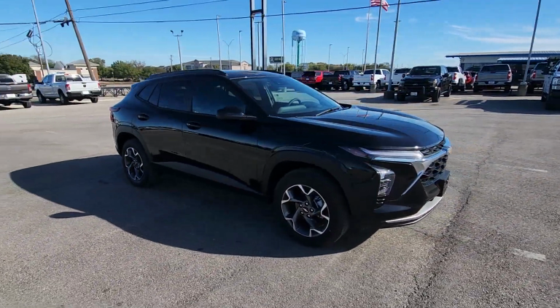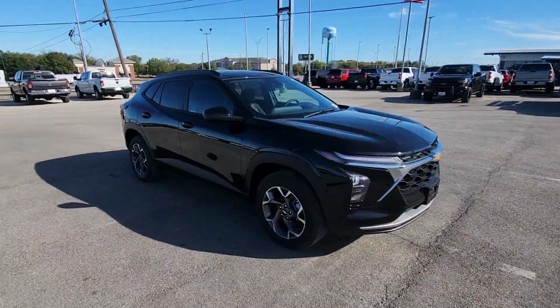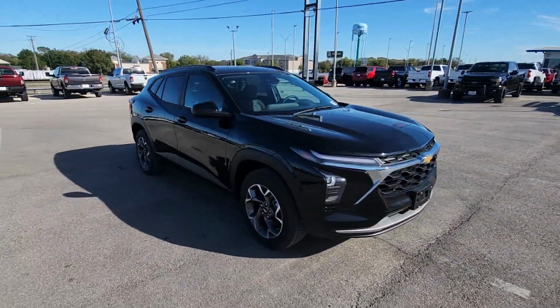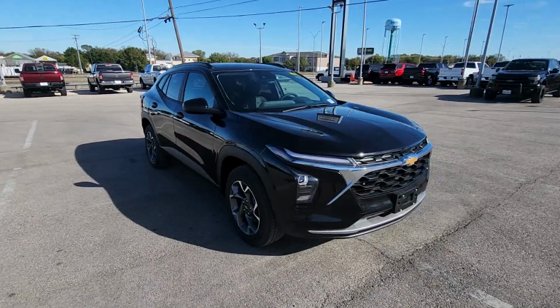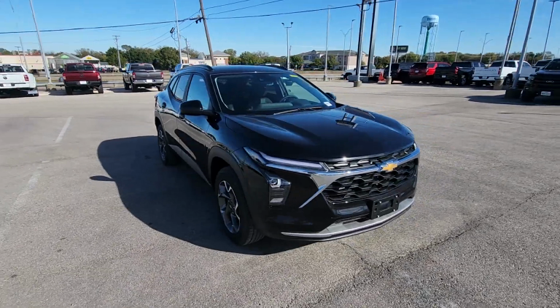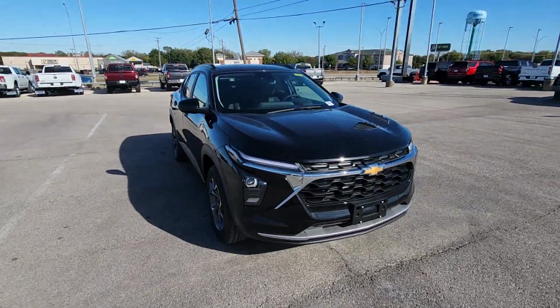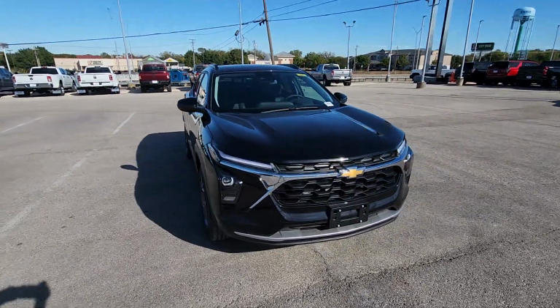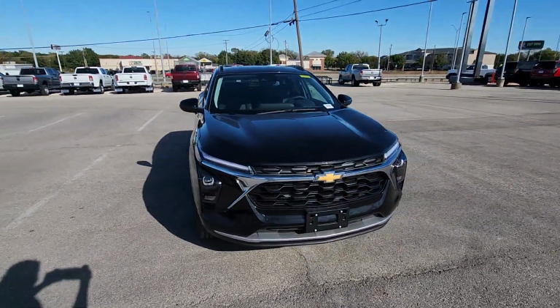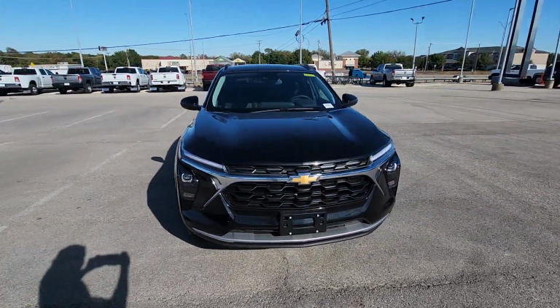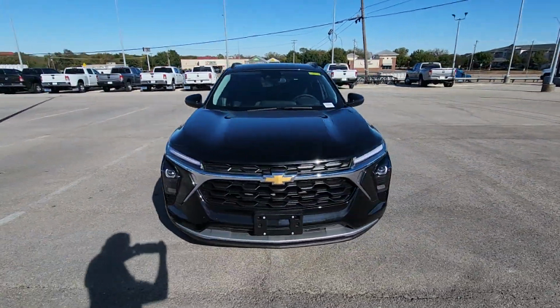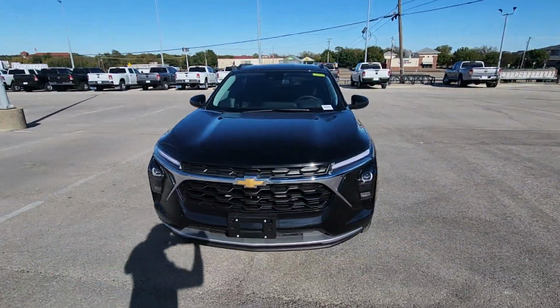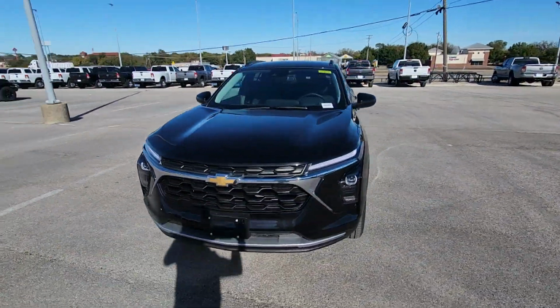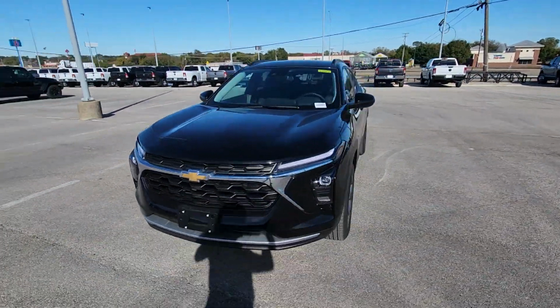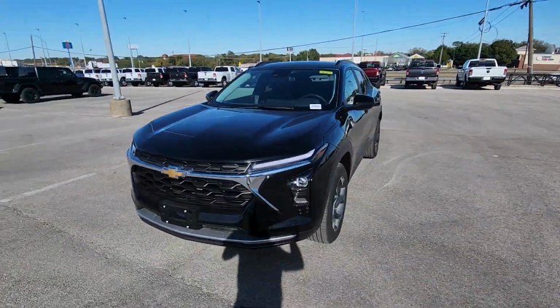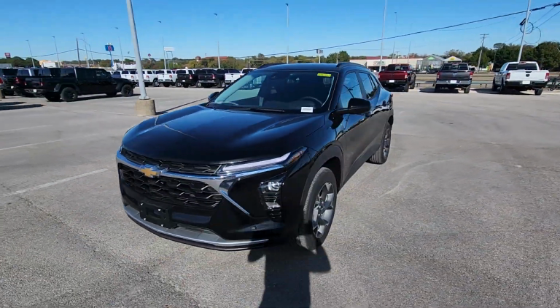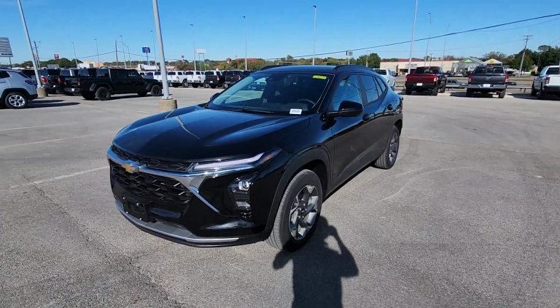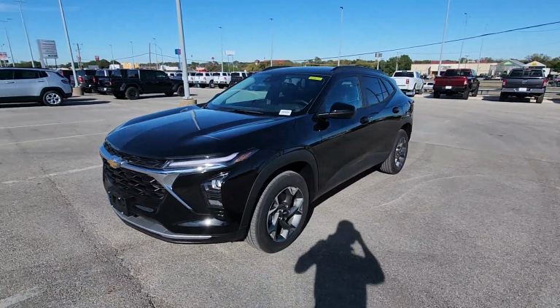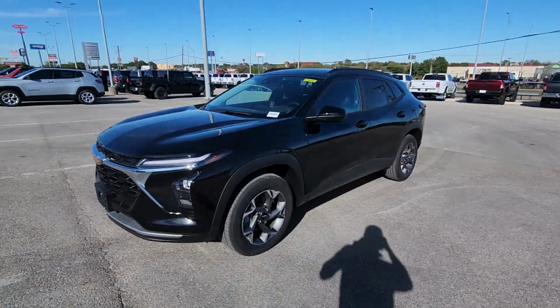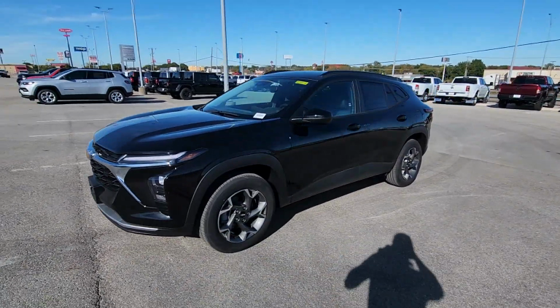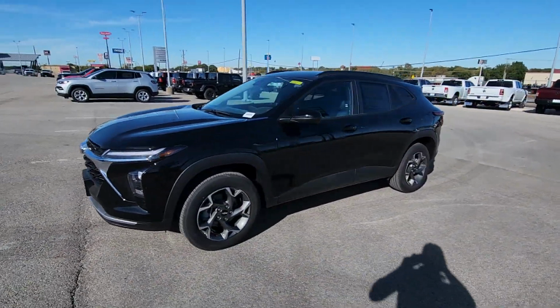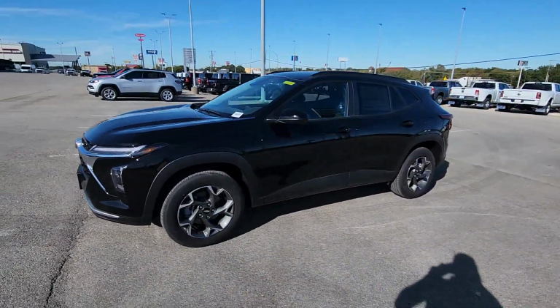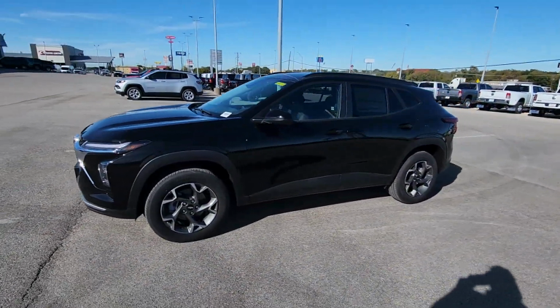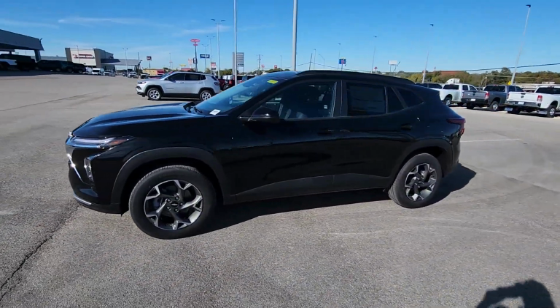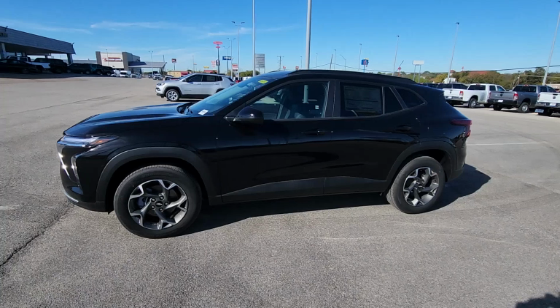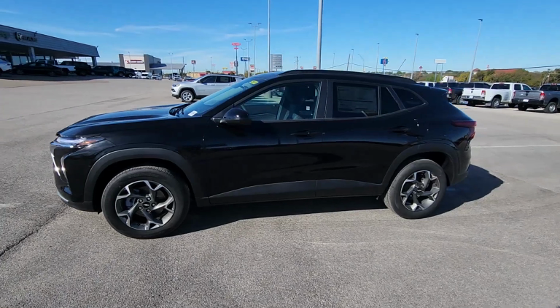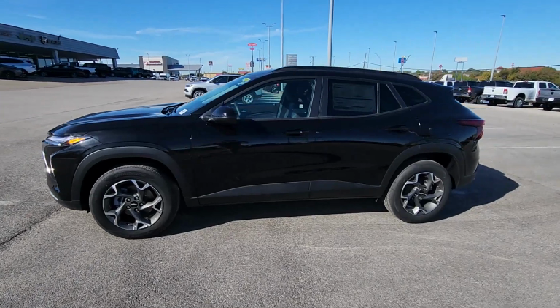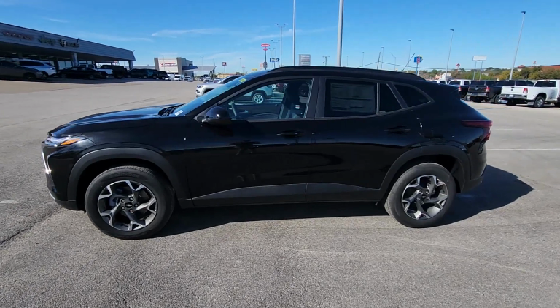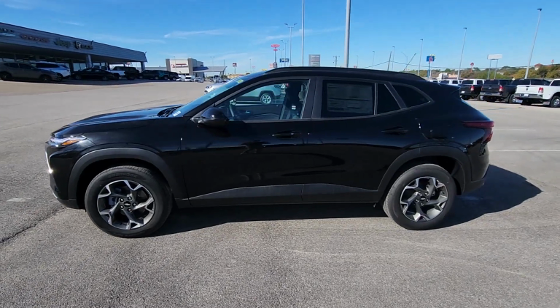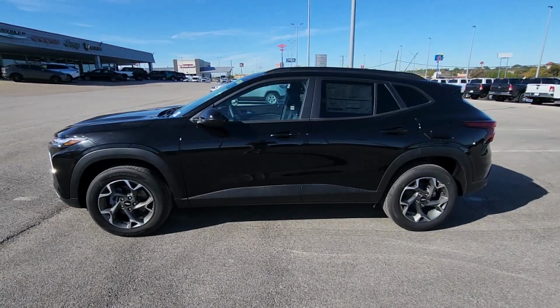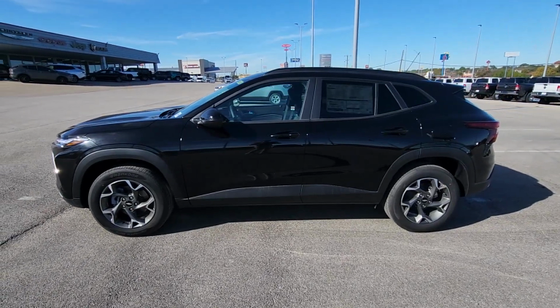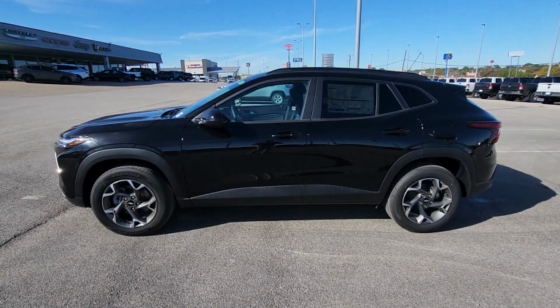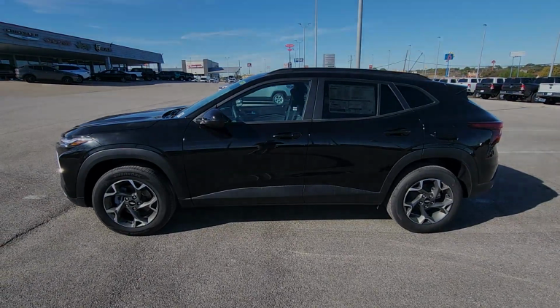Heated steering wheel, lane departure warning, keyless entry, heated driver's seat, satellite radio, heated mirrors, adaptive cruise control, backup camera, premium sound system, aluminum wheels.